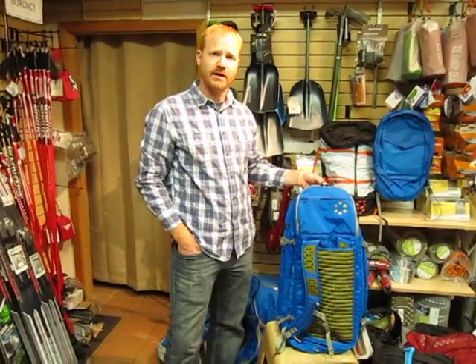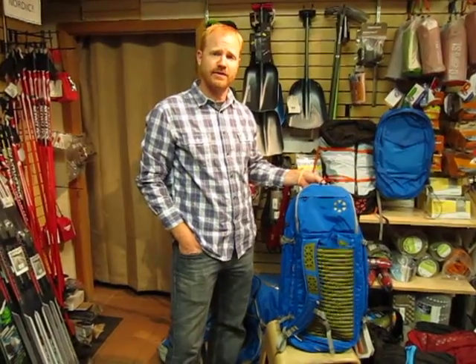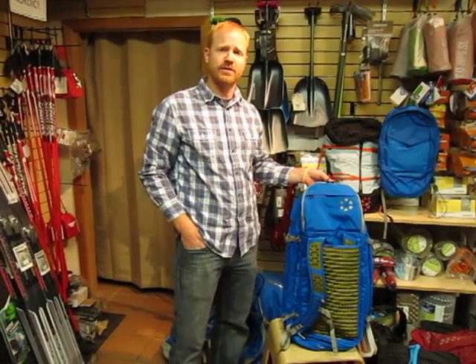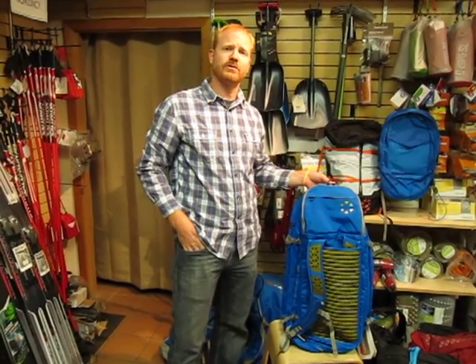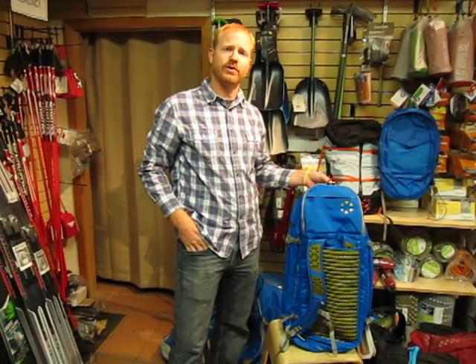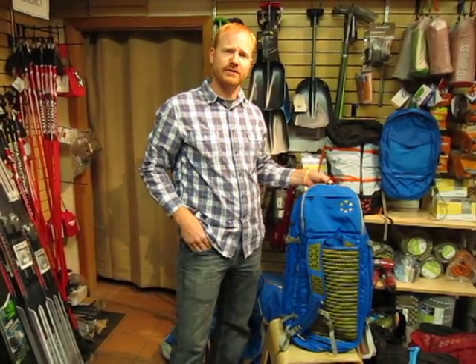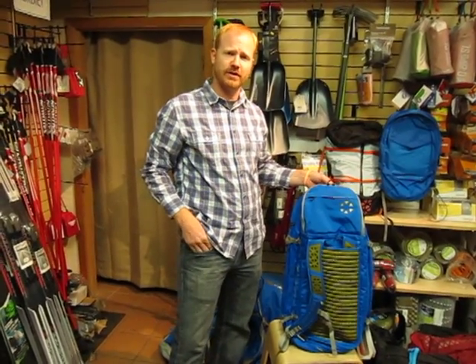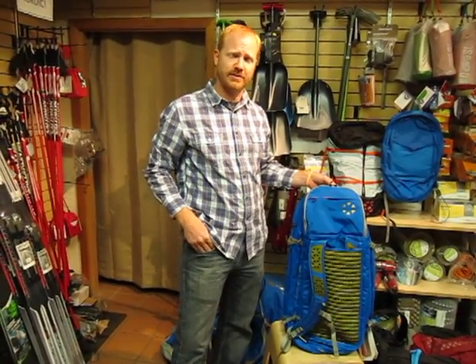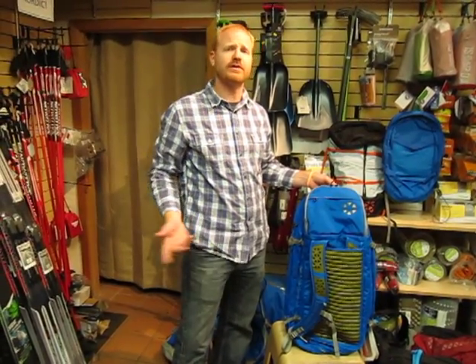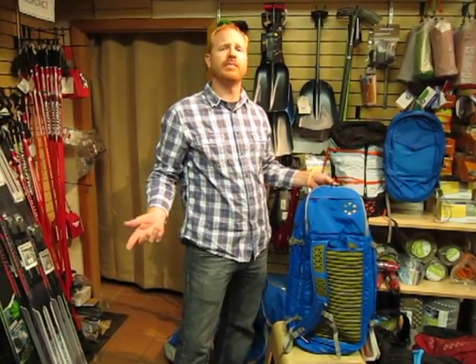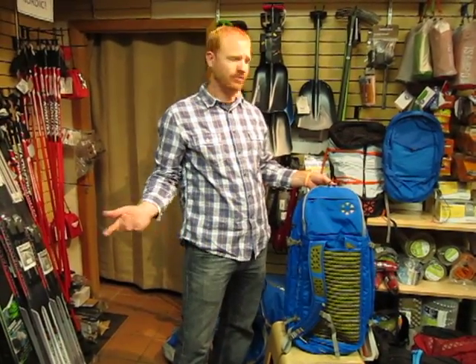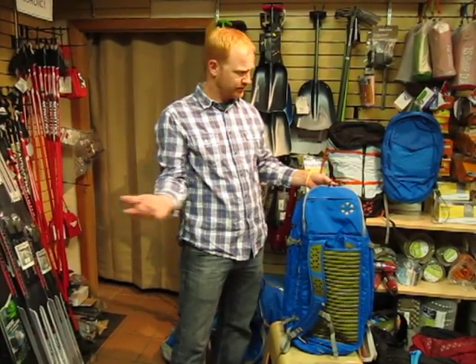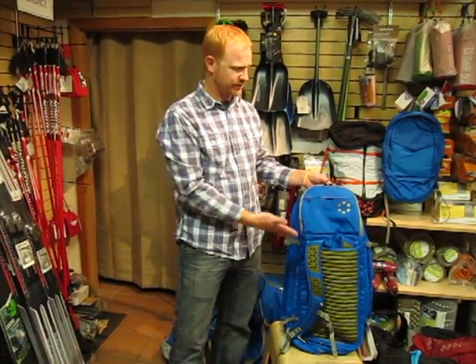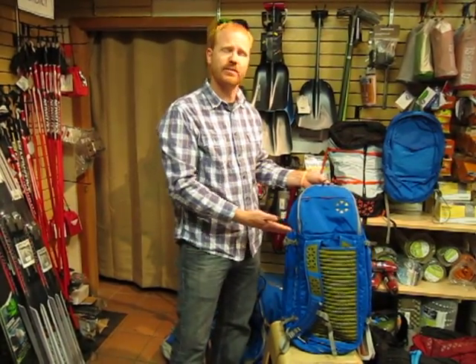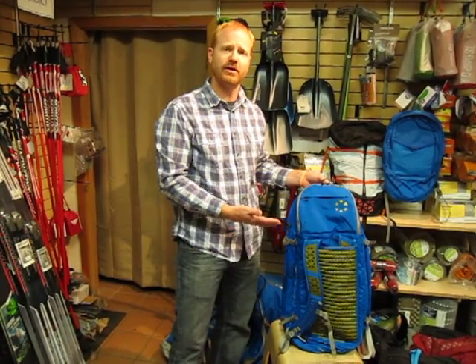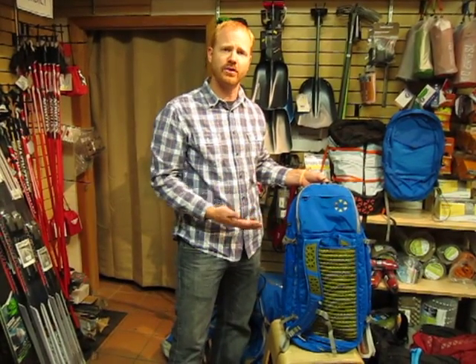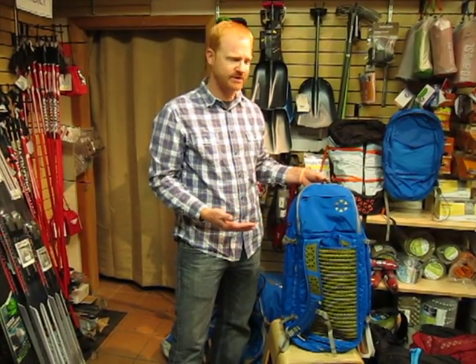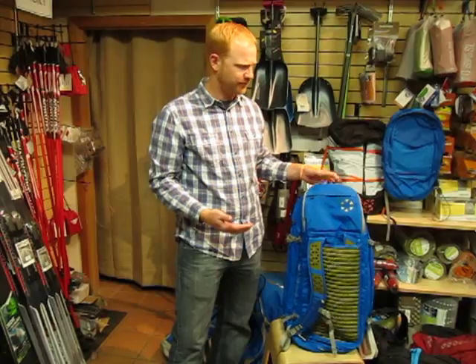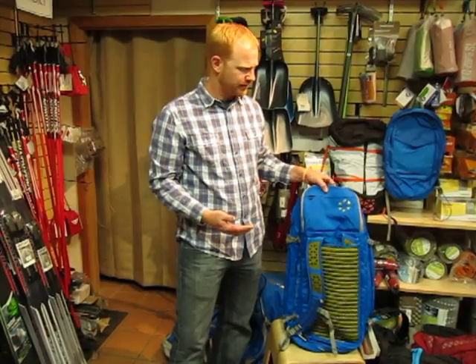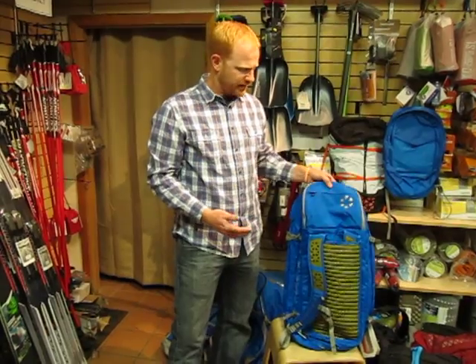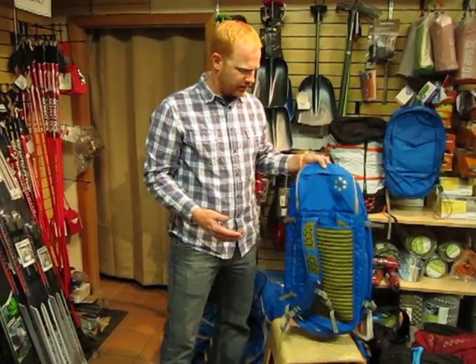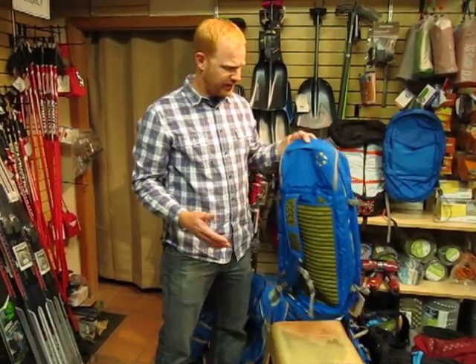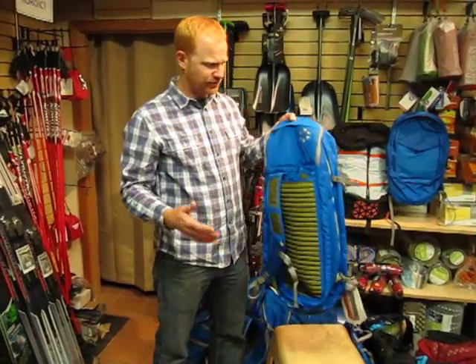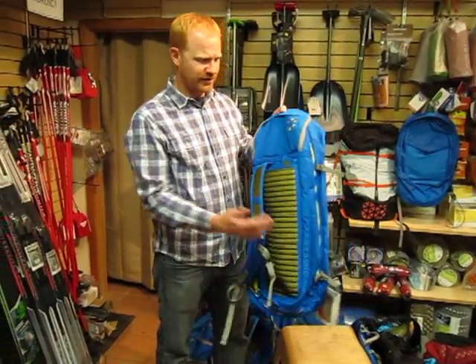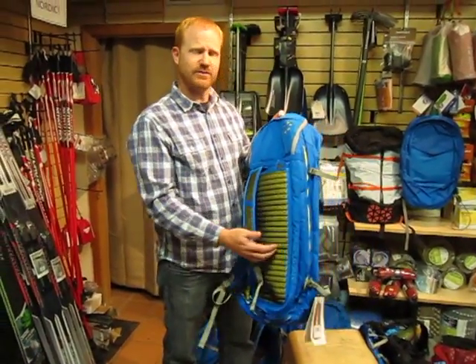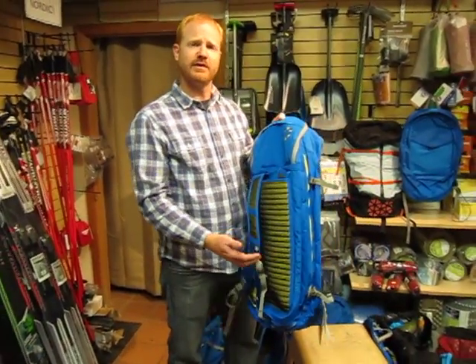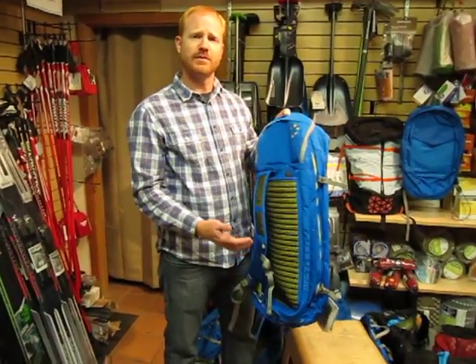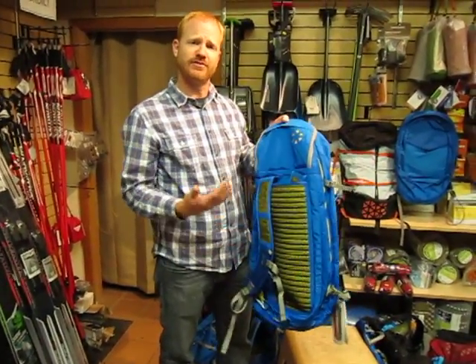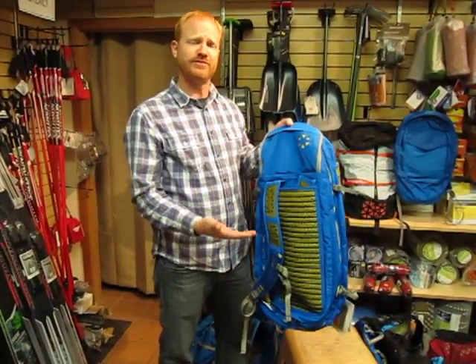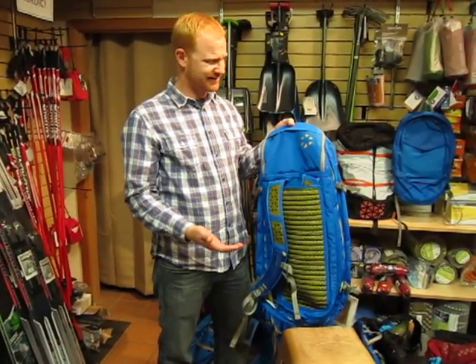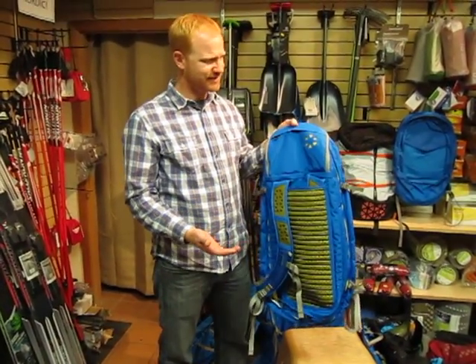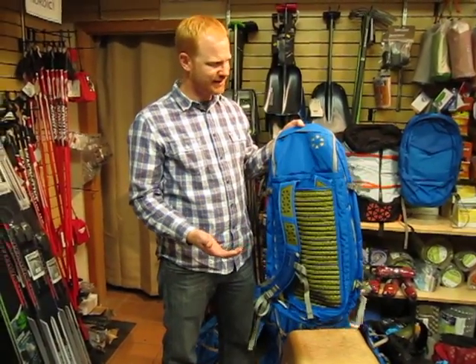Hey, this is Andres of Boreas Gear and I'm here at Tahoe Mountain Sports. I want to talk about our Erewhon duffel. We've got two sizes in this — it comes in a 50 and a 70 liter.